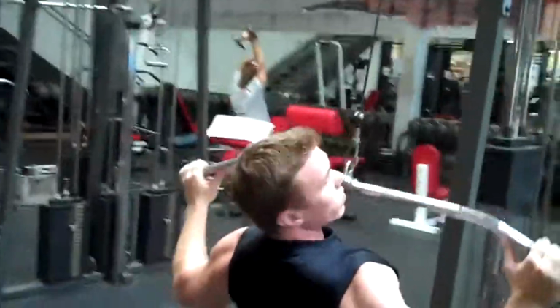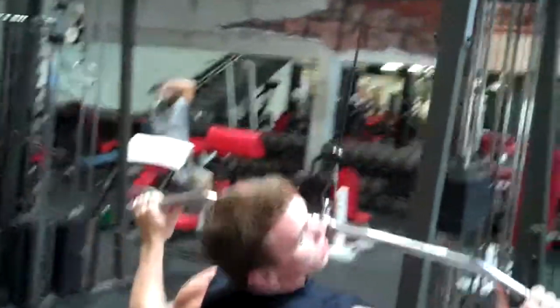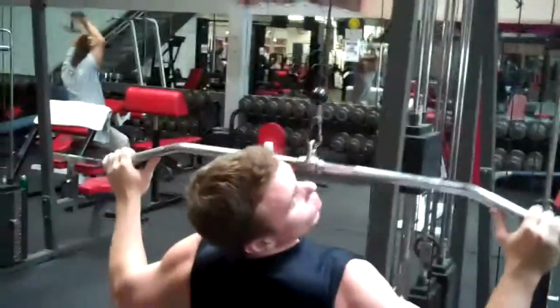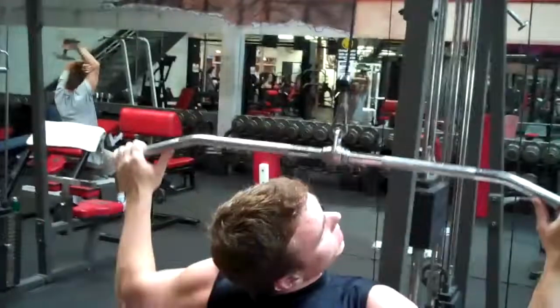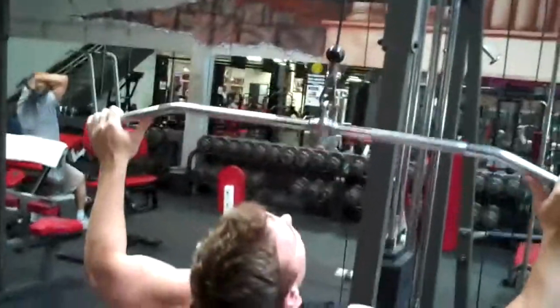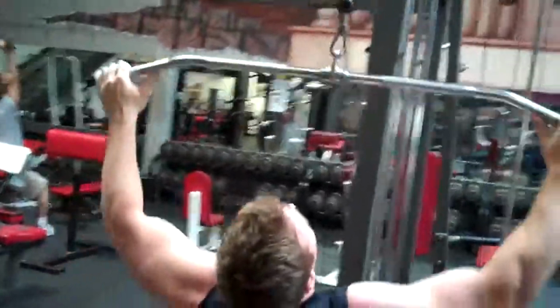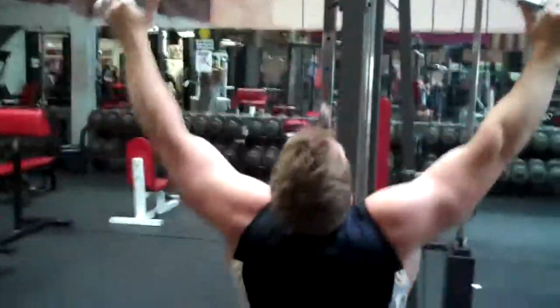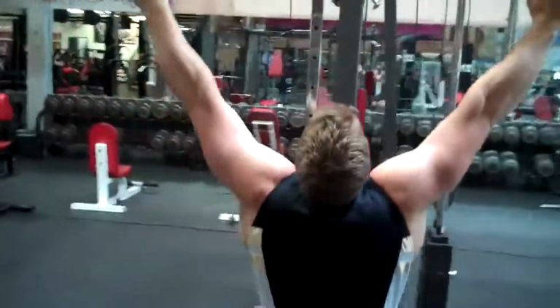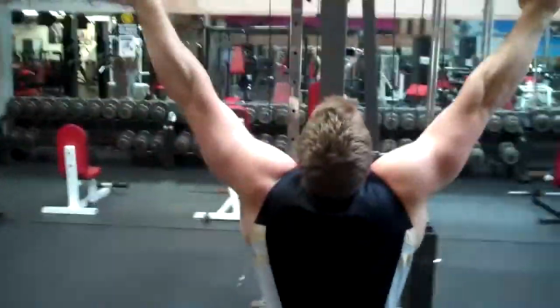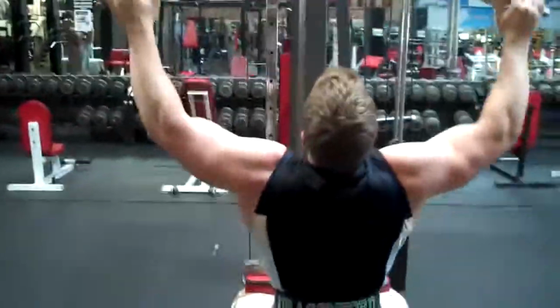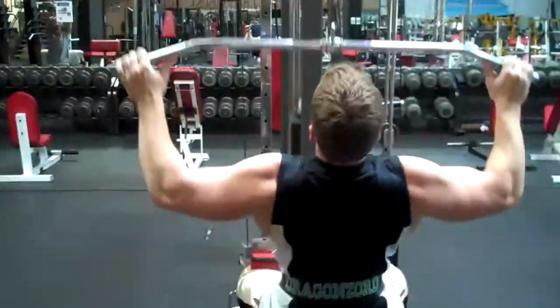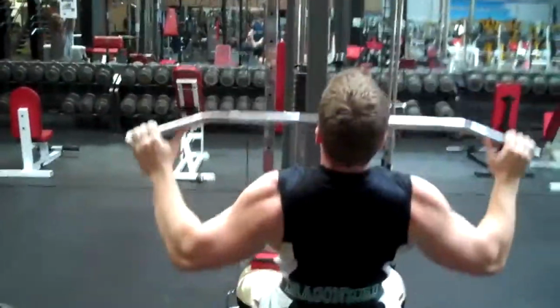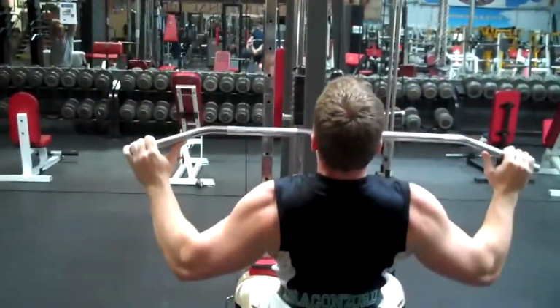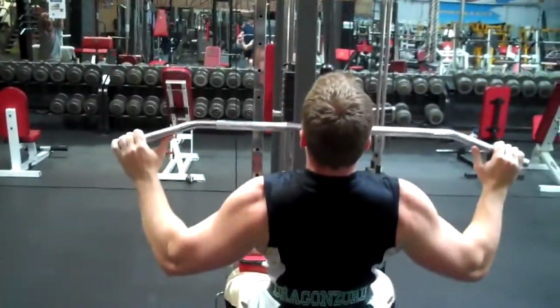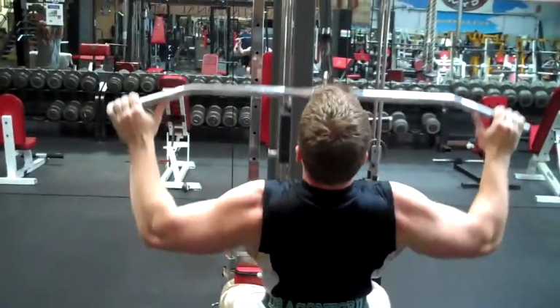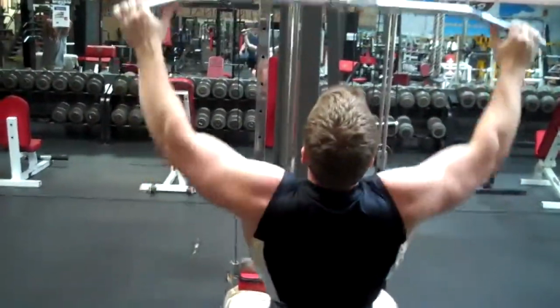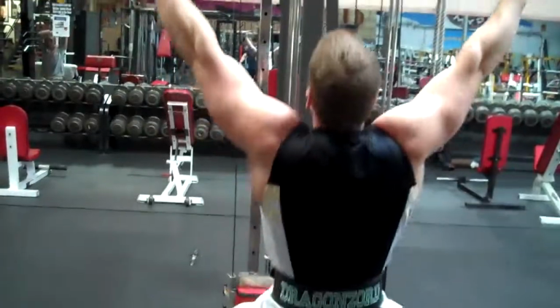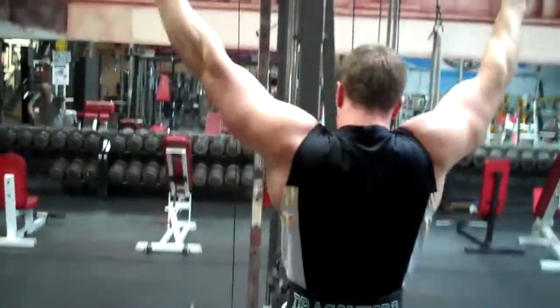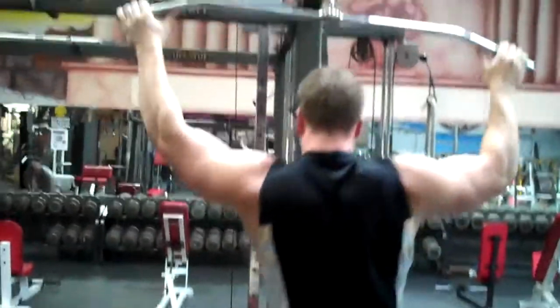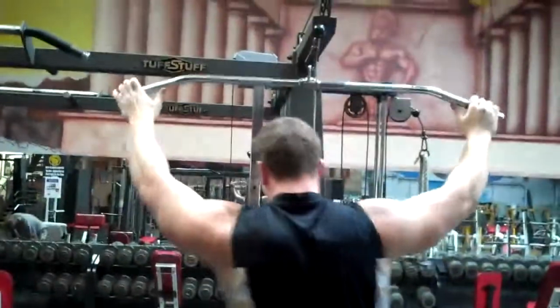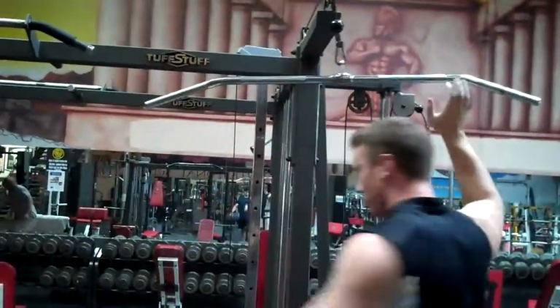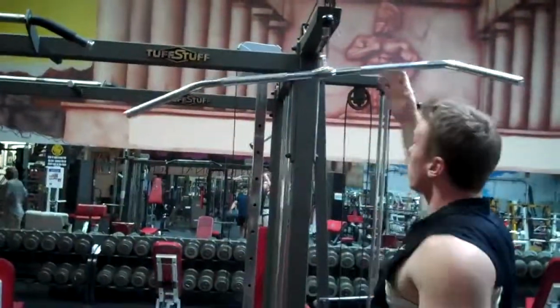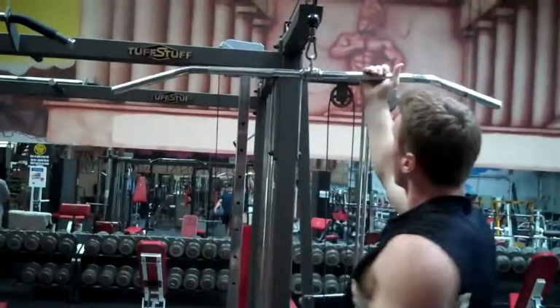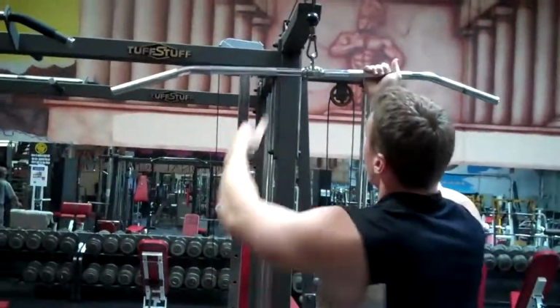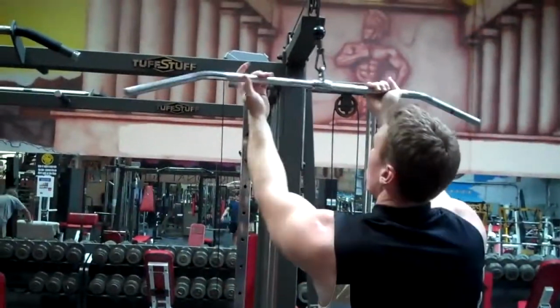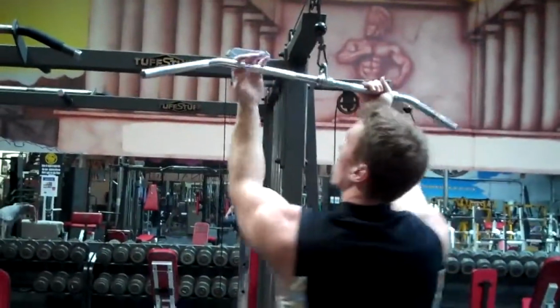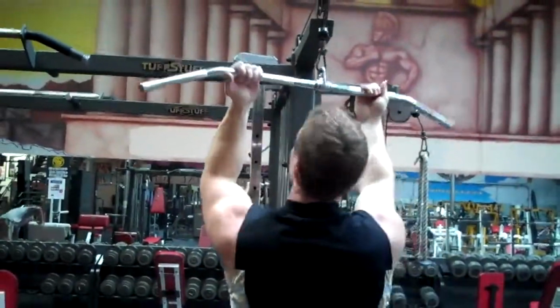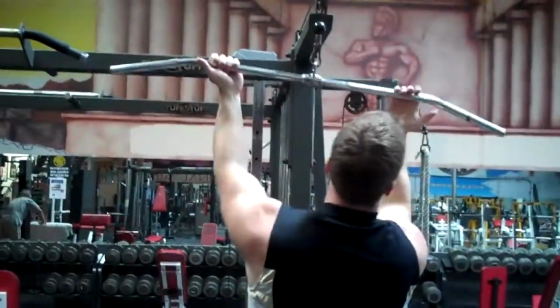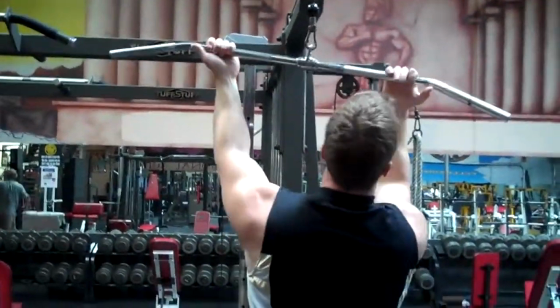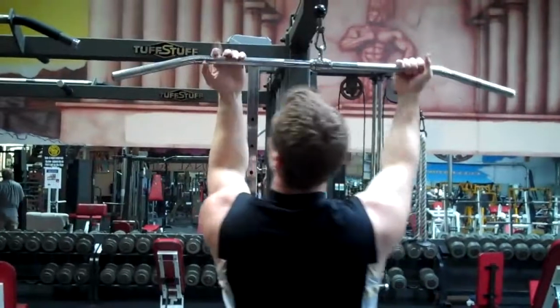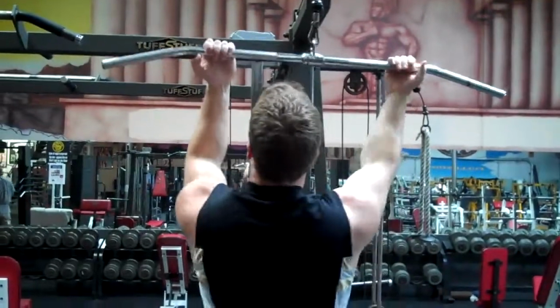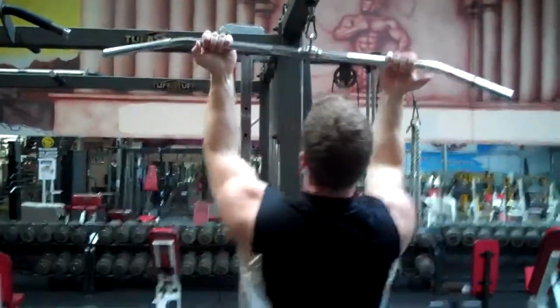Squeeze those shoulder blades together. You can kind of see that right there — he's drawing his shoulders together. I'm going to change the grip, going to an underhand, going to go closer in obviously.